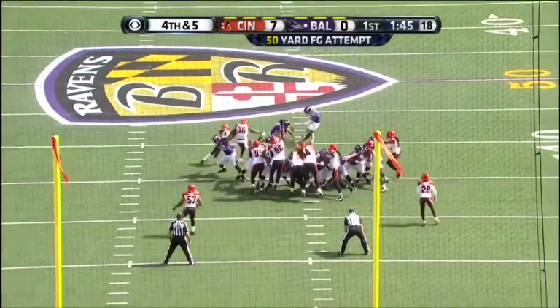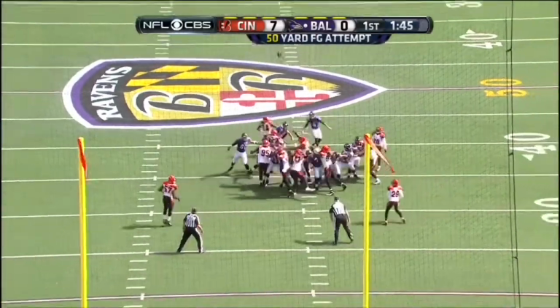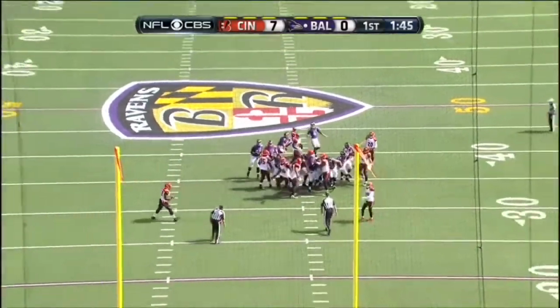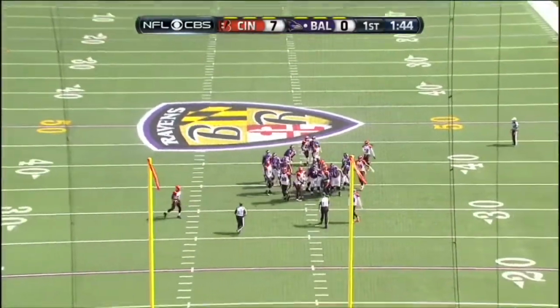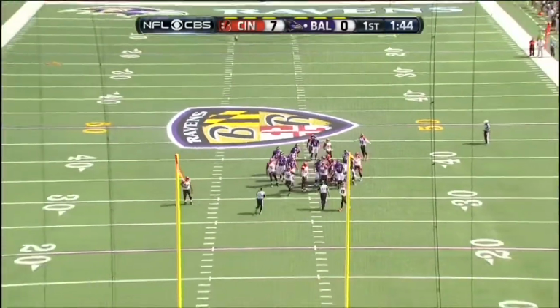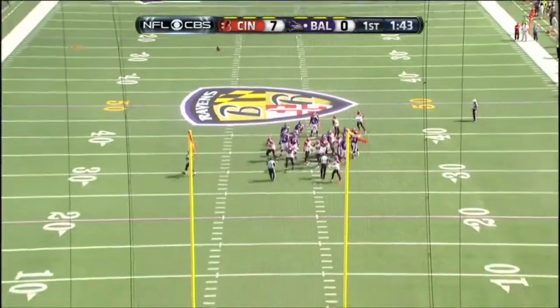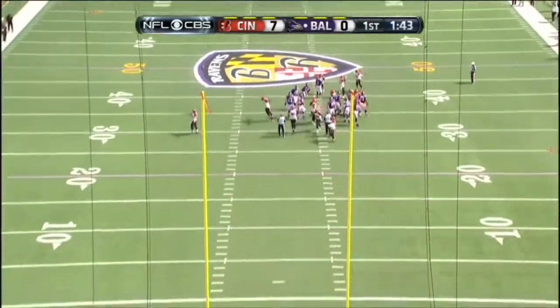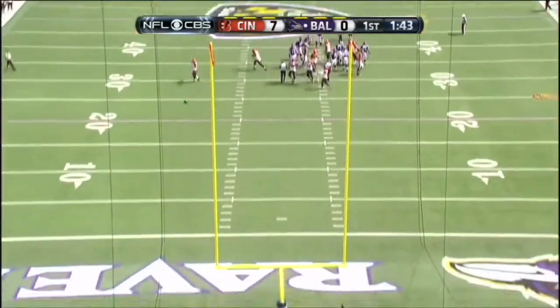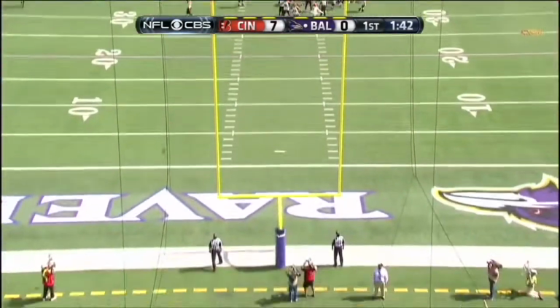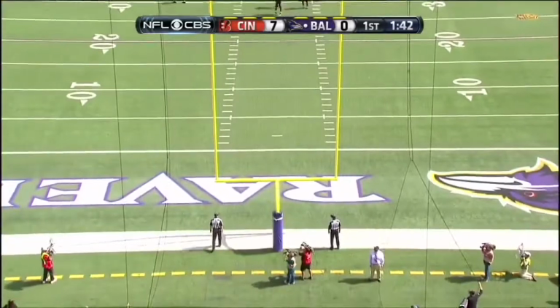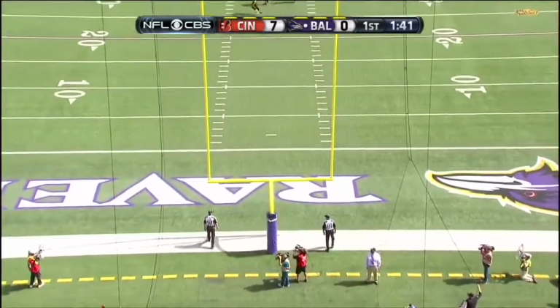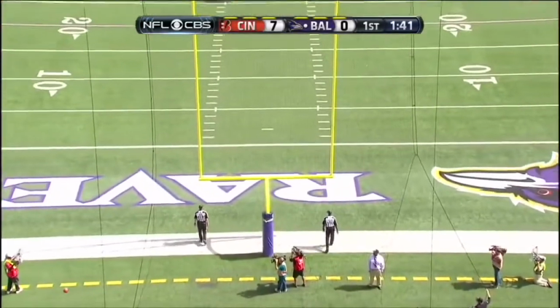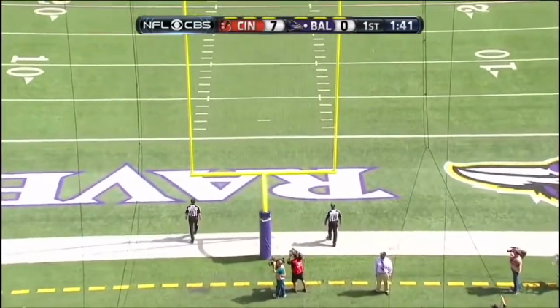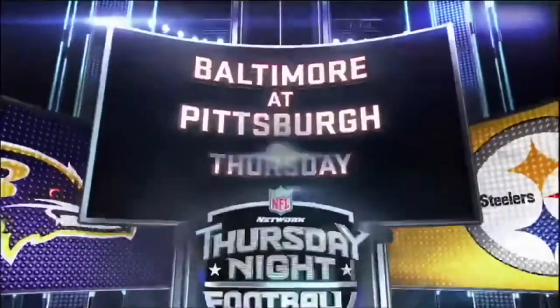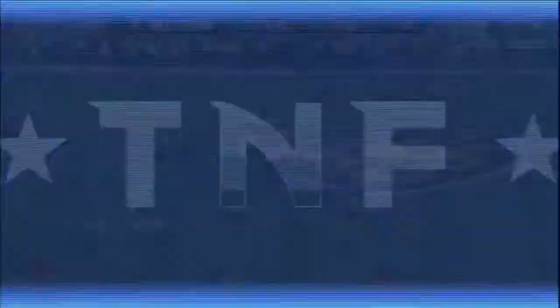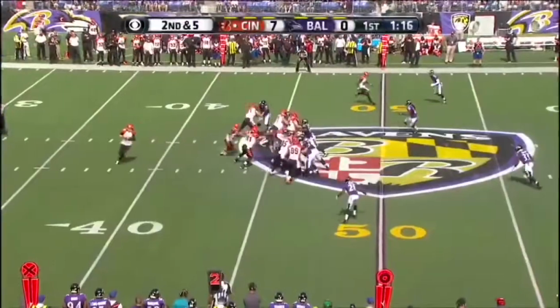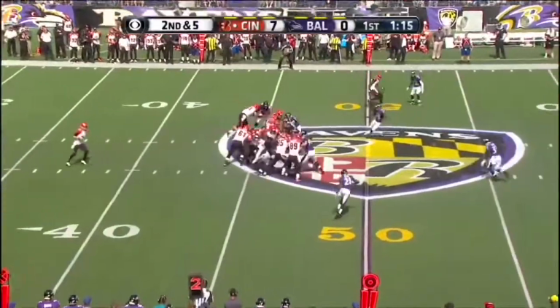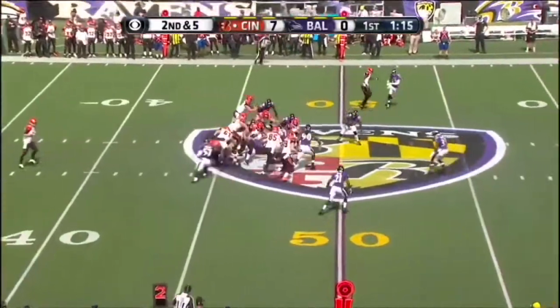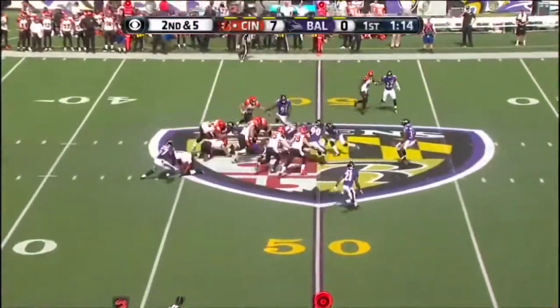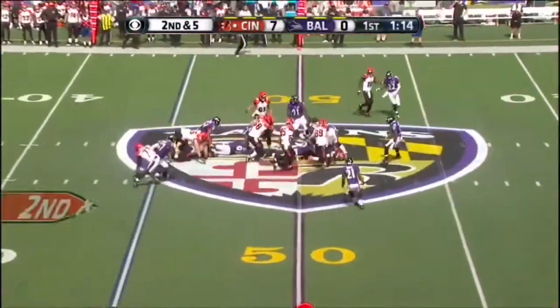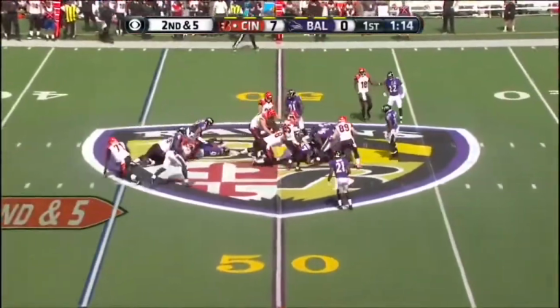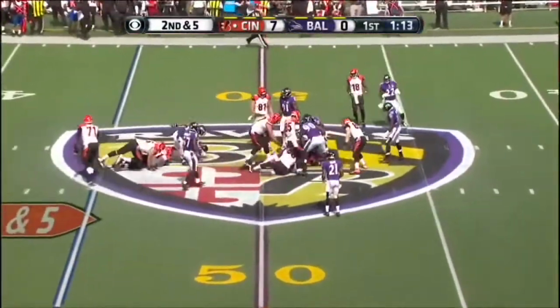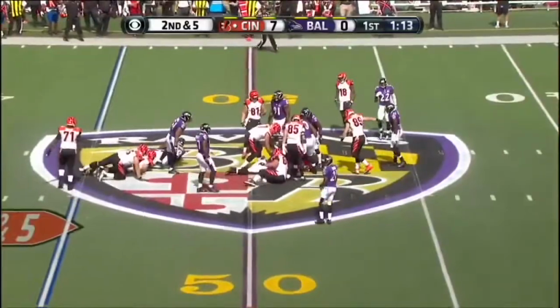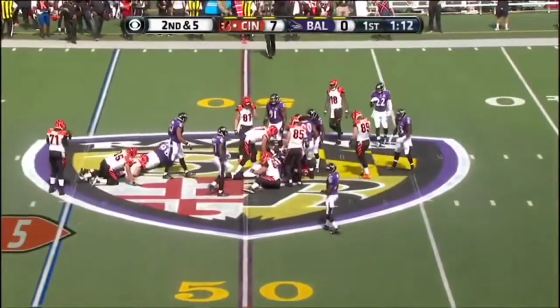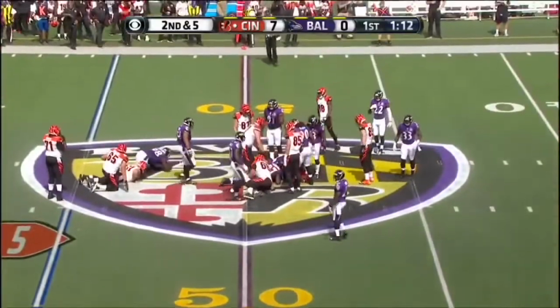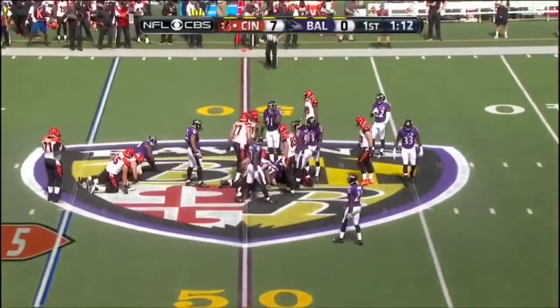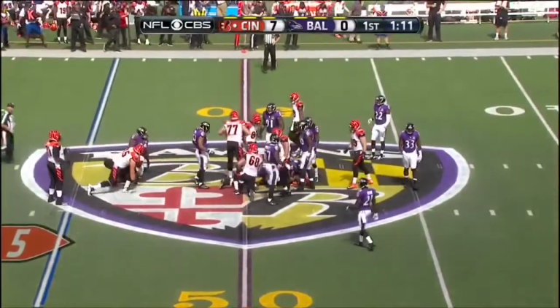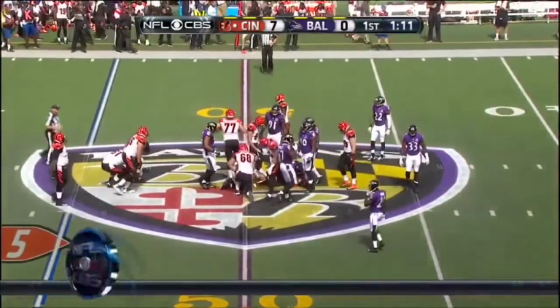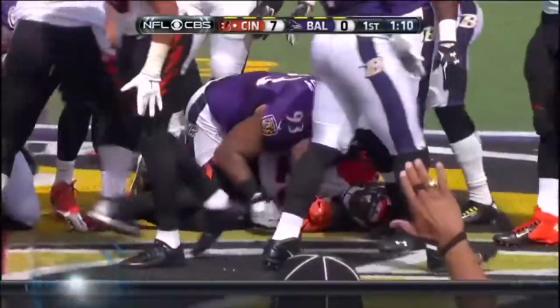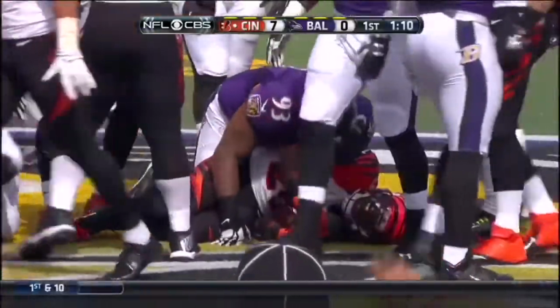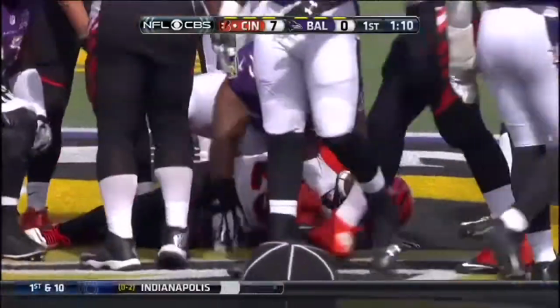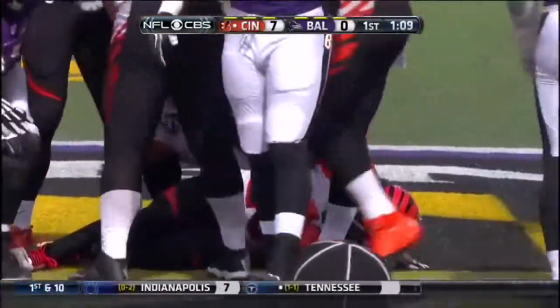Tucker from 50, drifting right. Bernard into Baltimore territory, good for a Cincinnati first down.